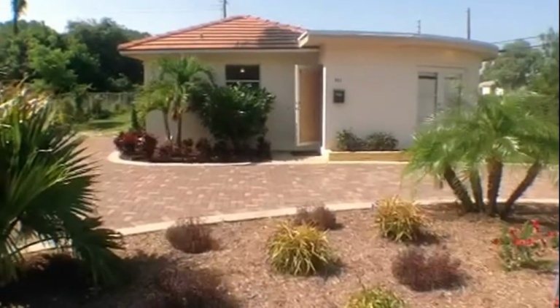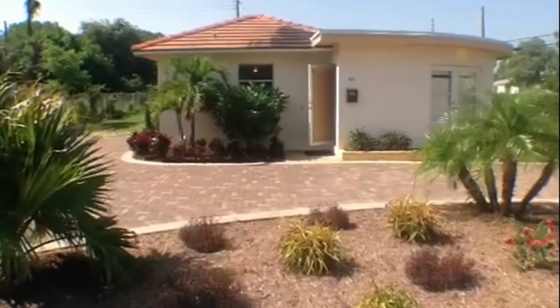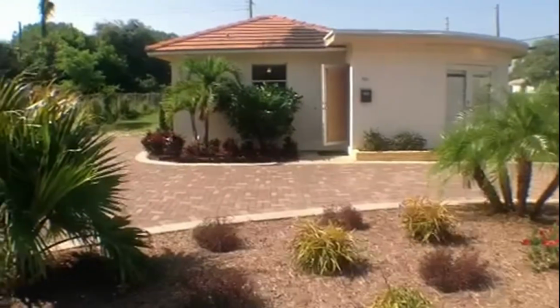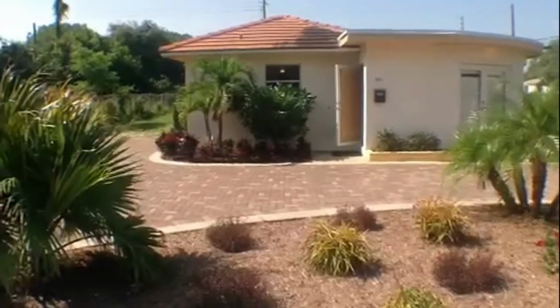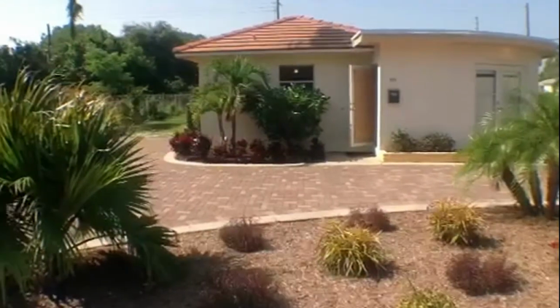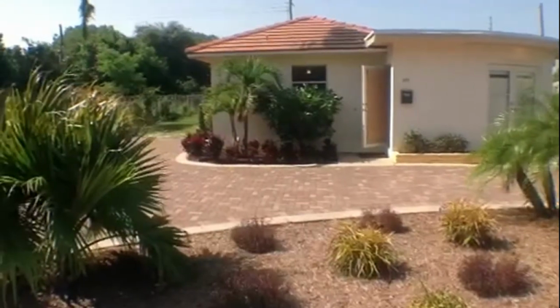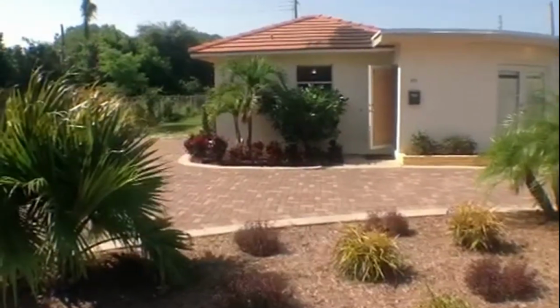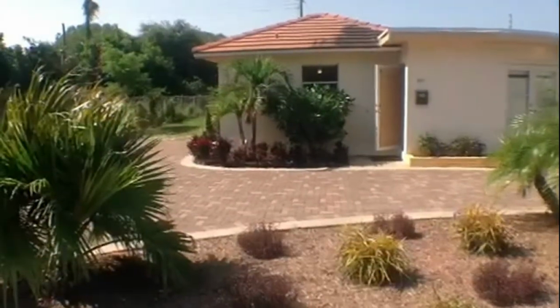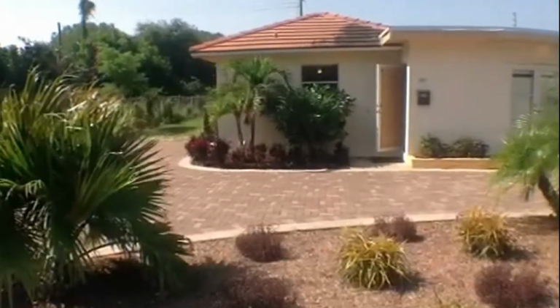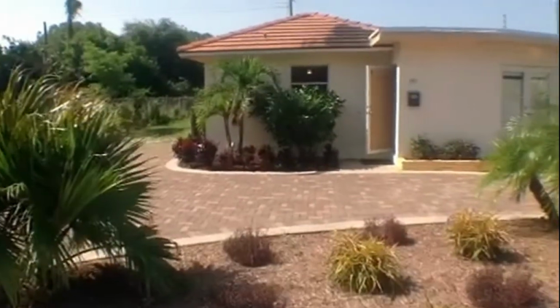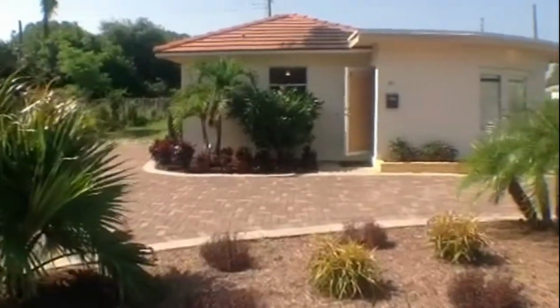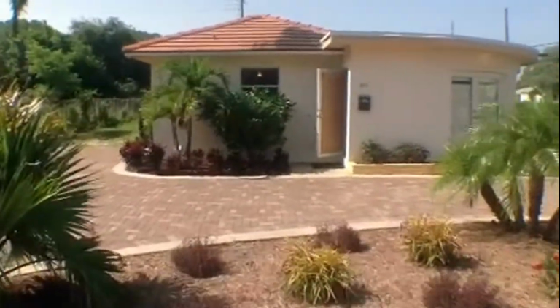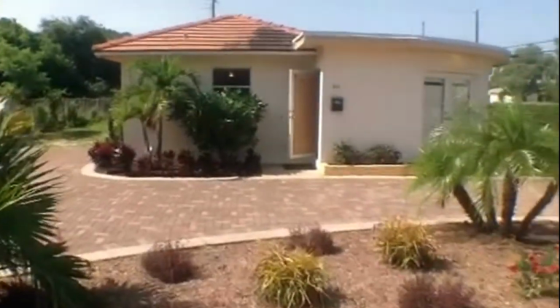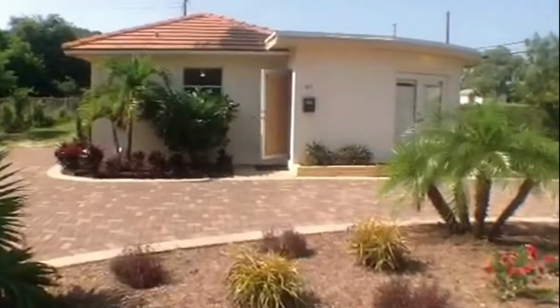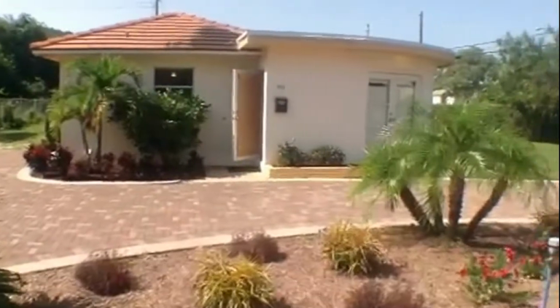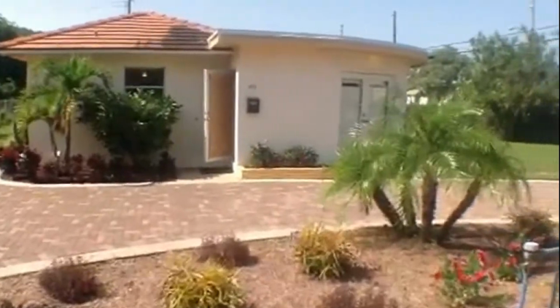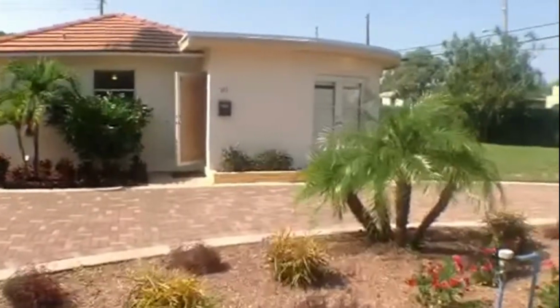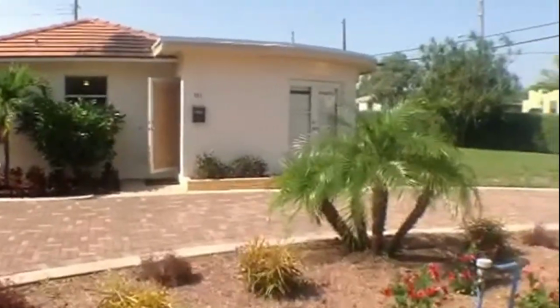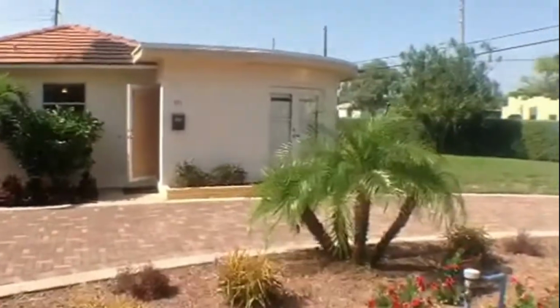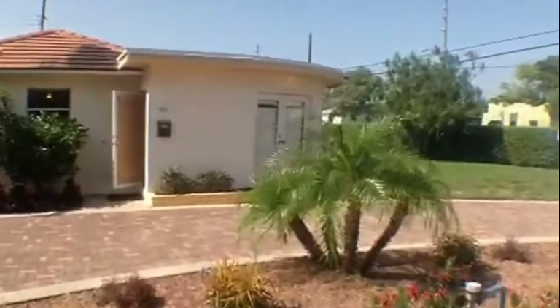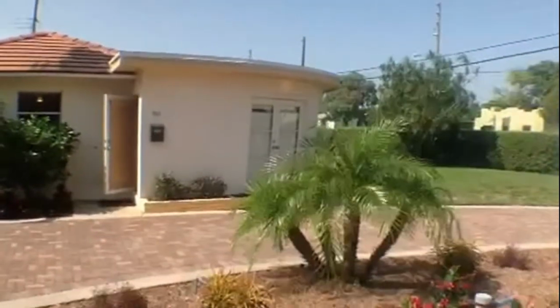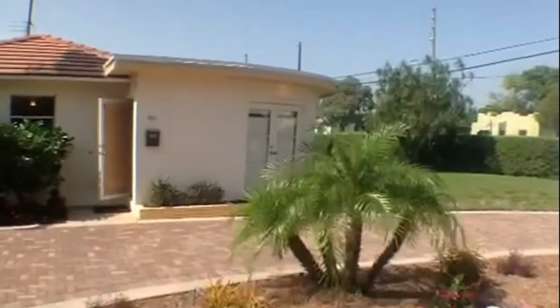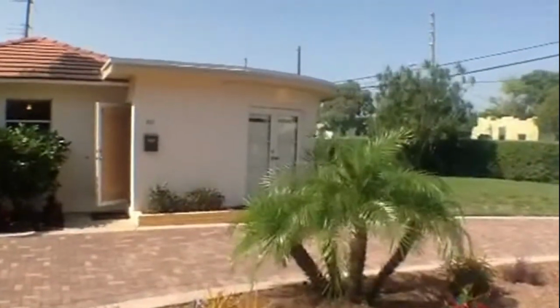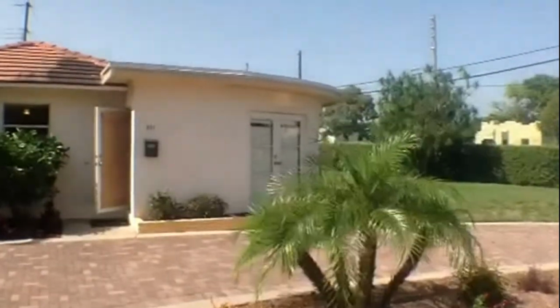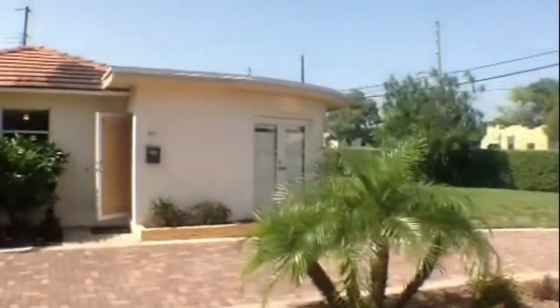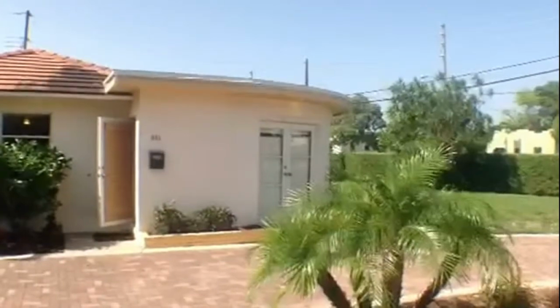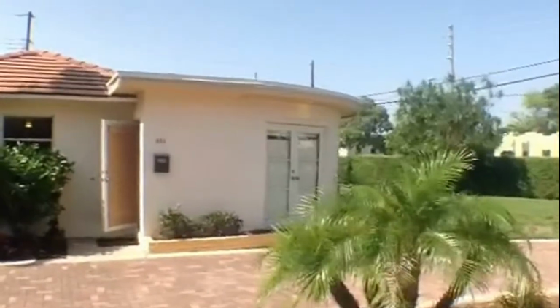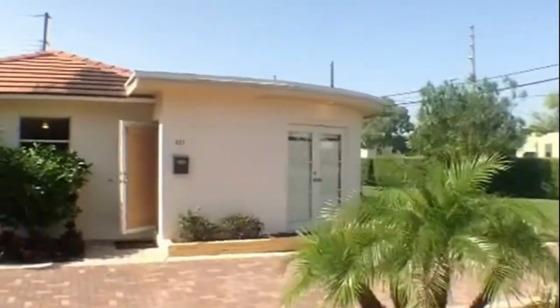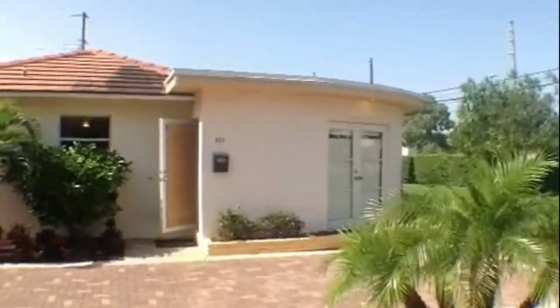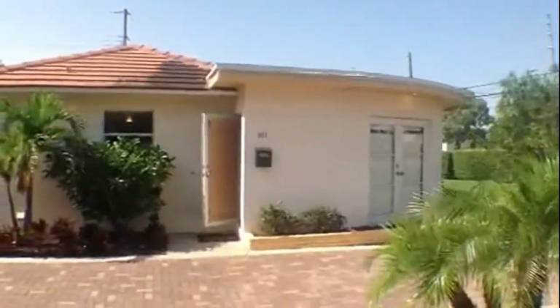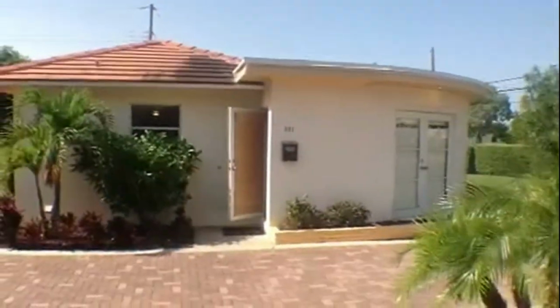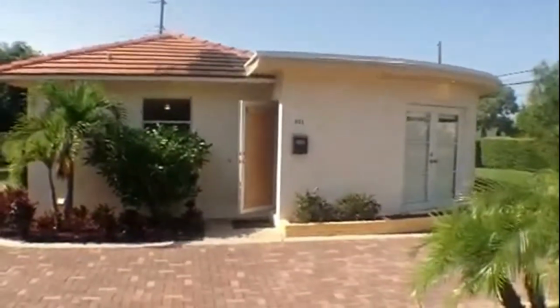Hello, we're here today at 801 35th Street in beautiful historic Northwood Hills, West Palm Beach. As you can see, it's a beautiful South Florida day. We're going to take a look at this home situated on a corner lot.